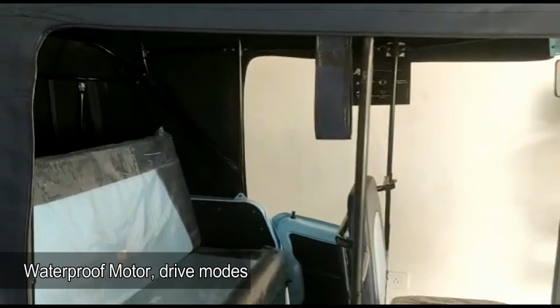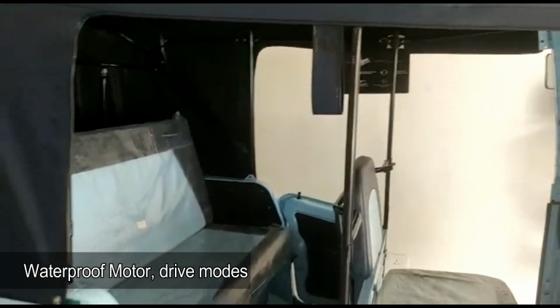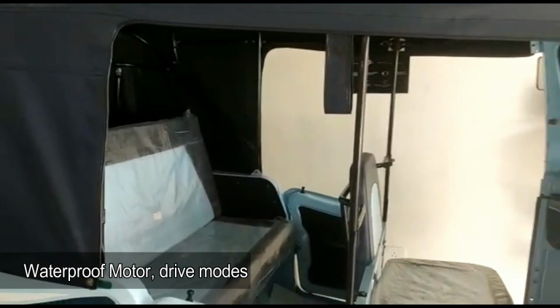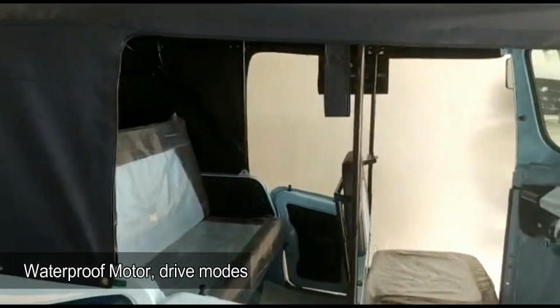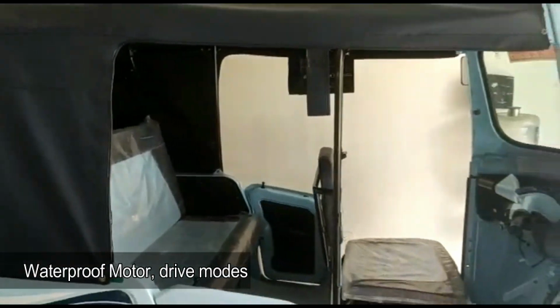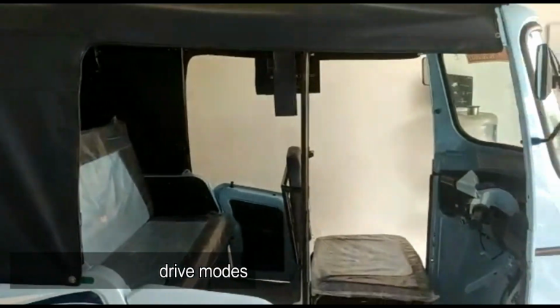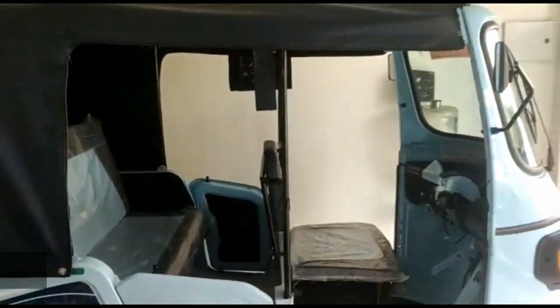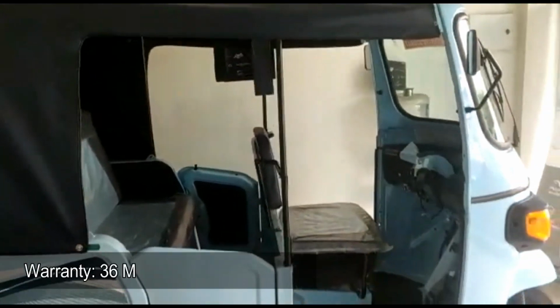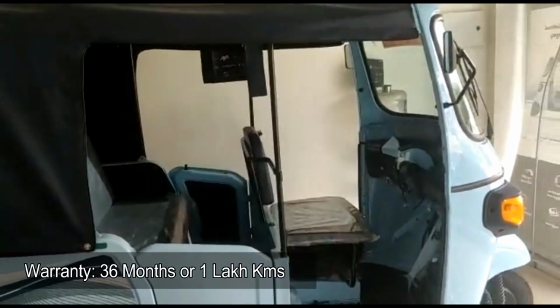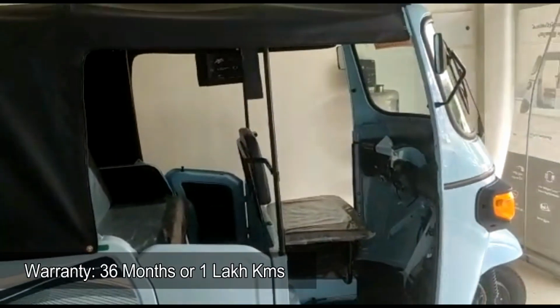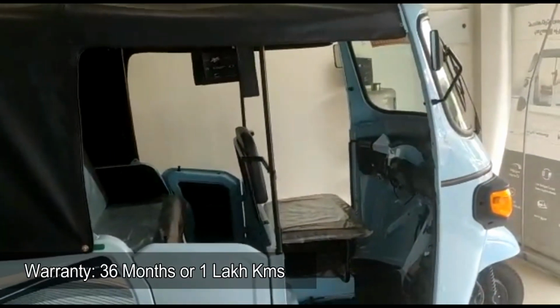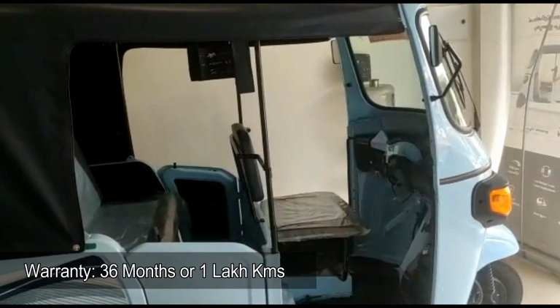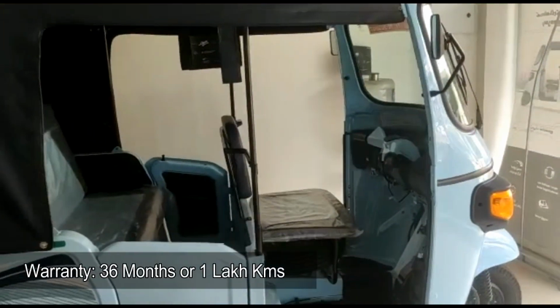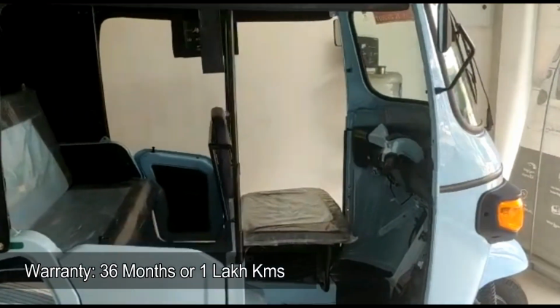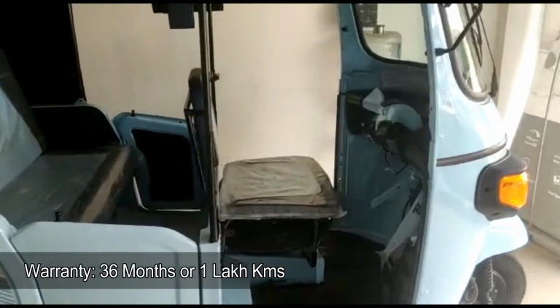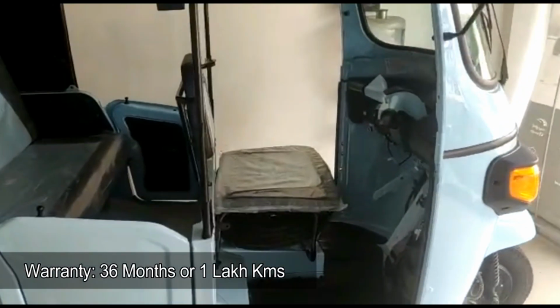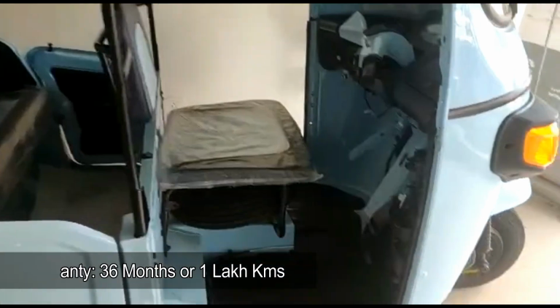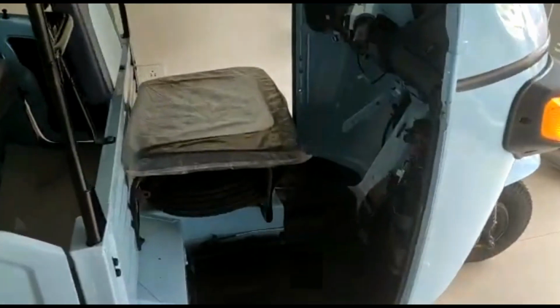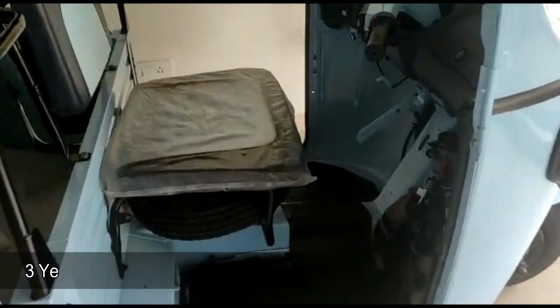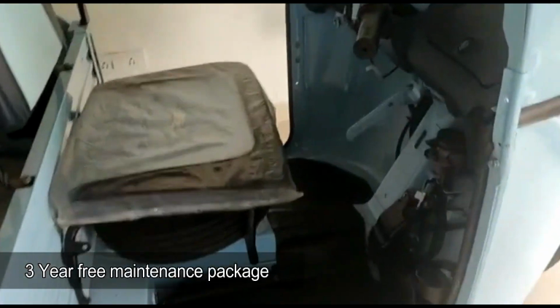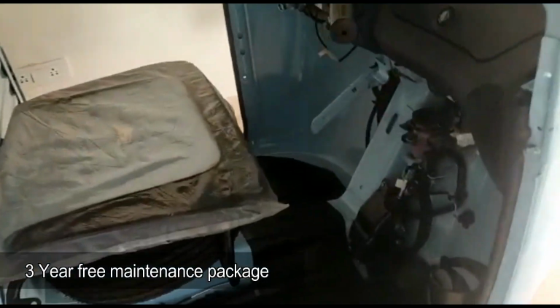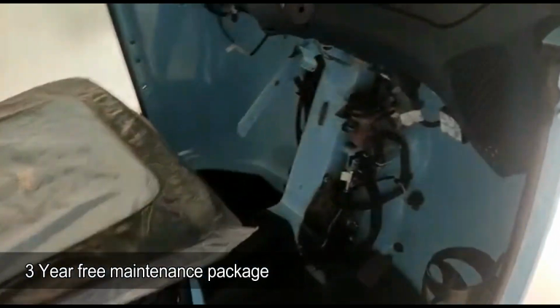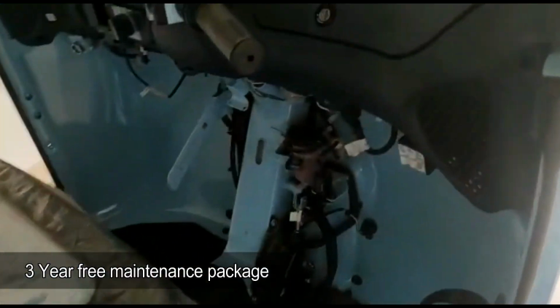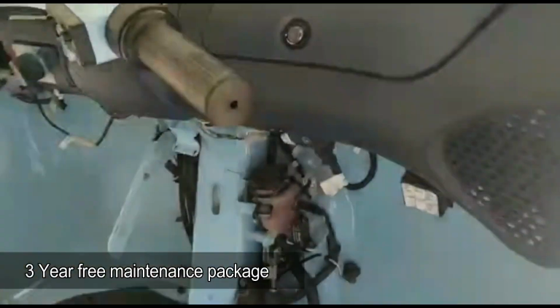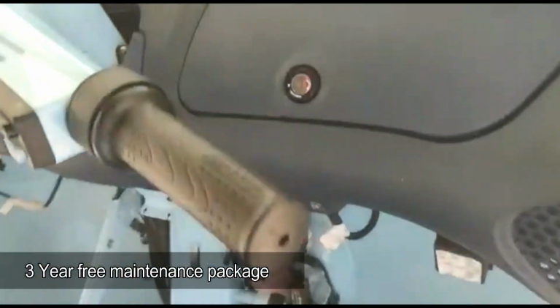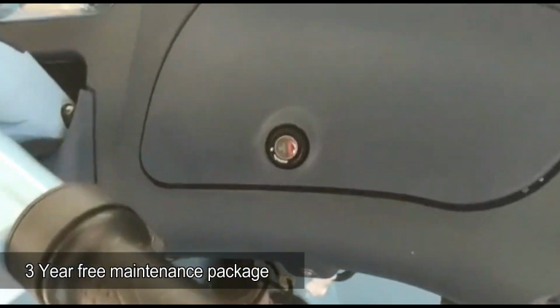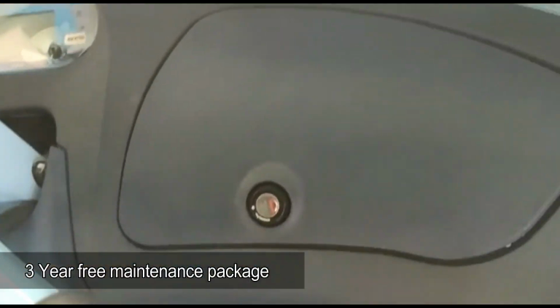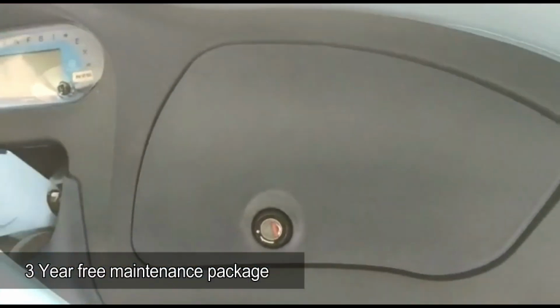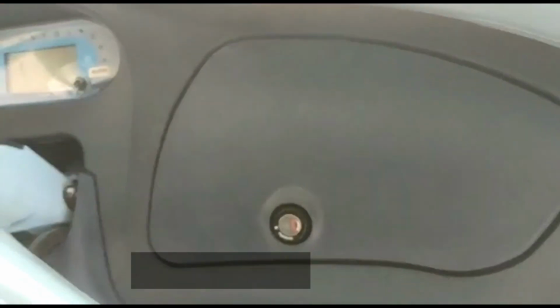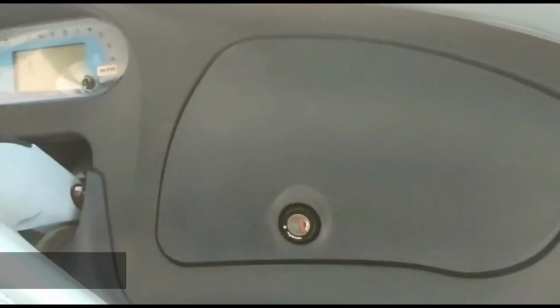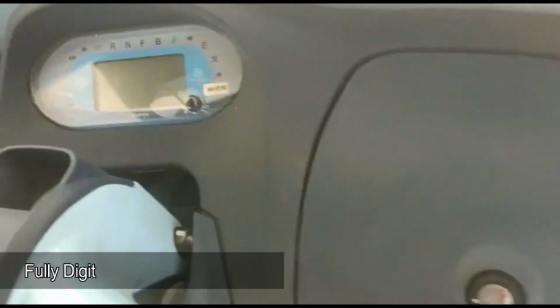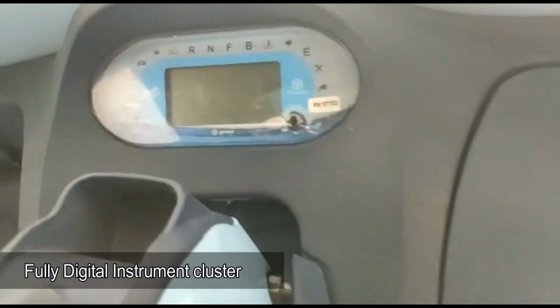Piaggio offers a warranty of 36 months and a 1 lakh kilometer warranty on the Ape A-City. It also offers a 3-year free maintenance package.